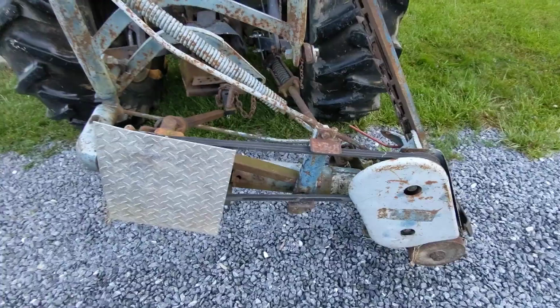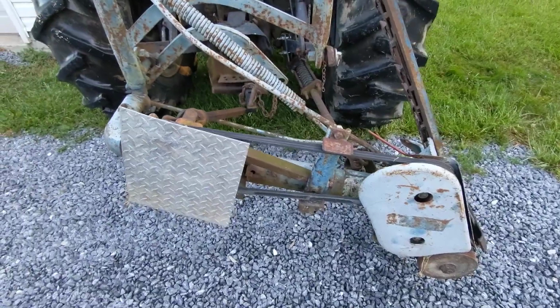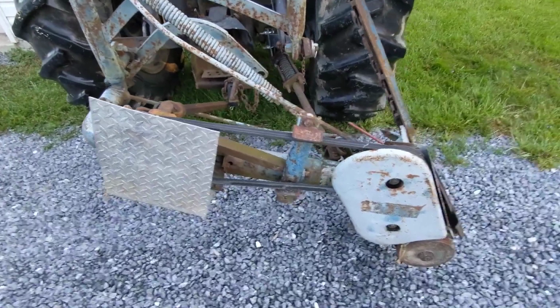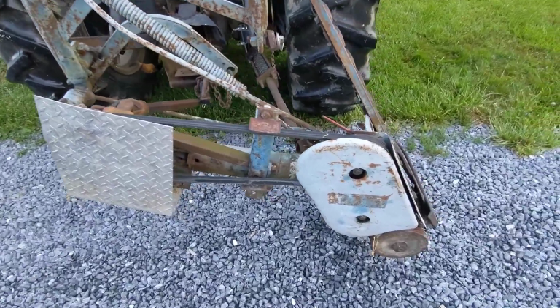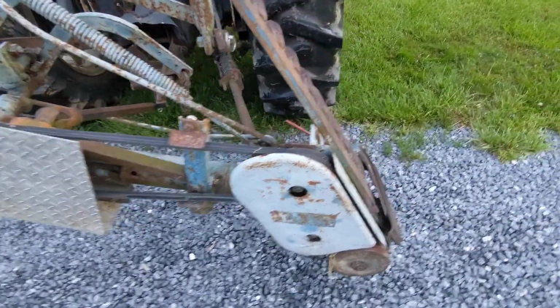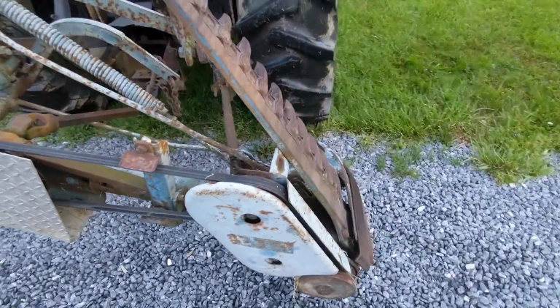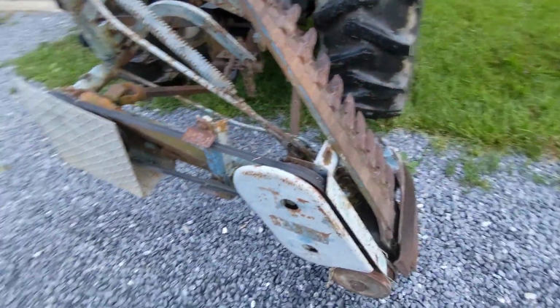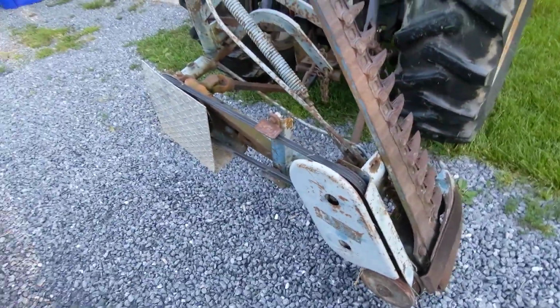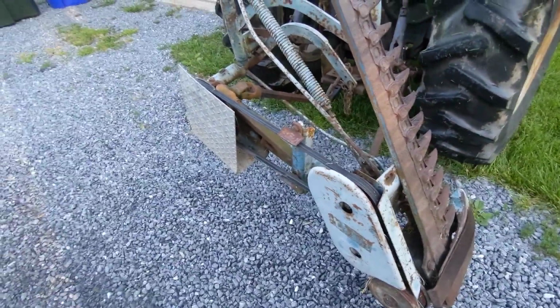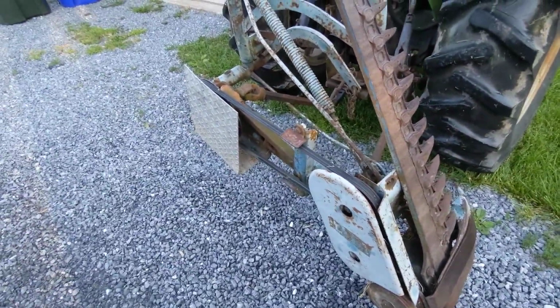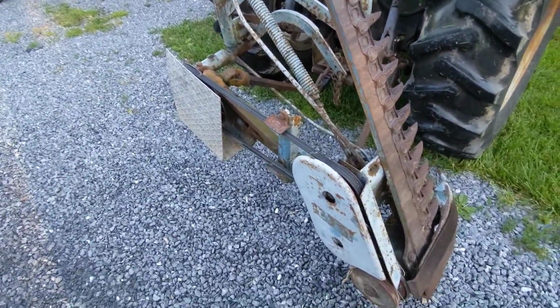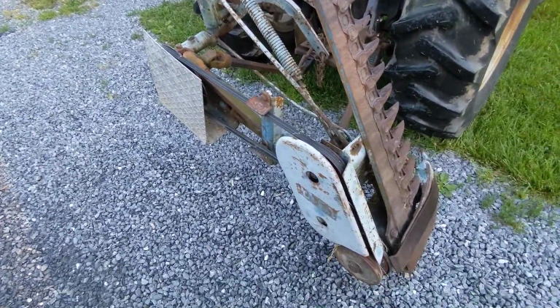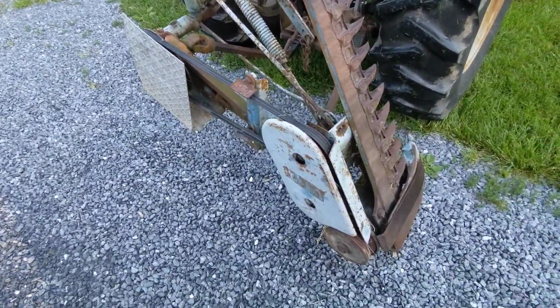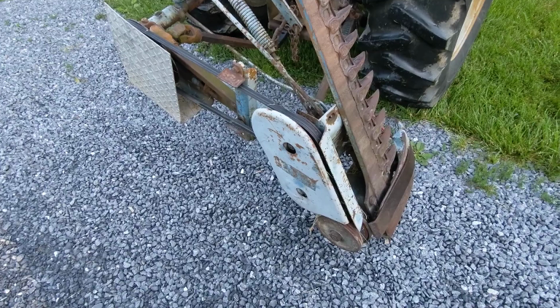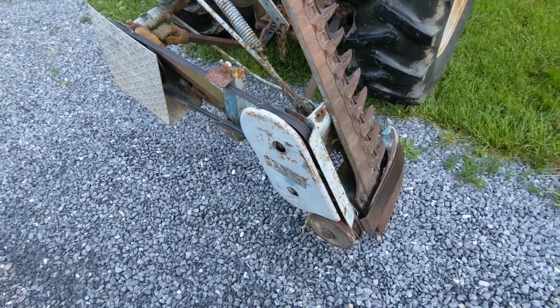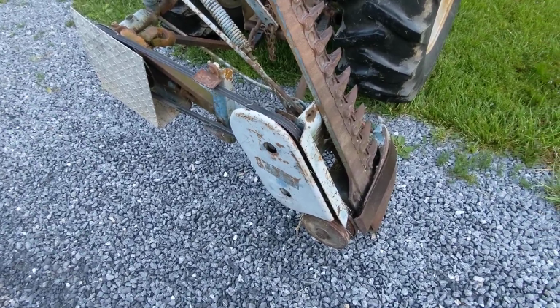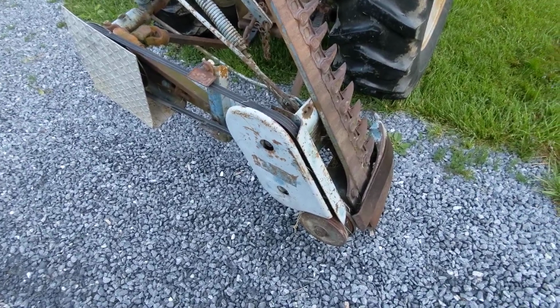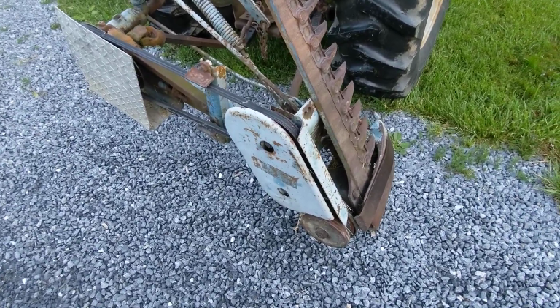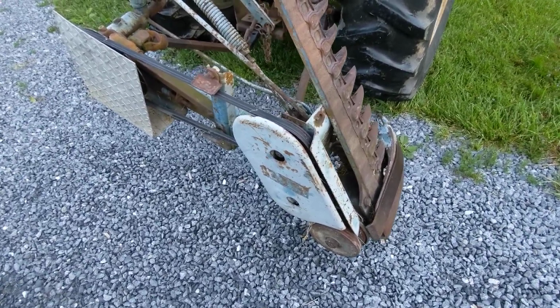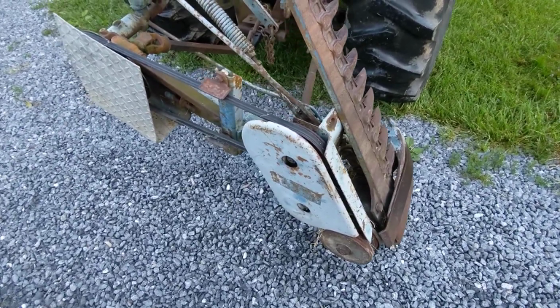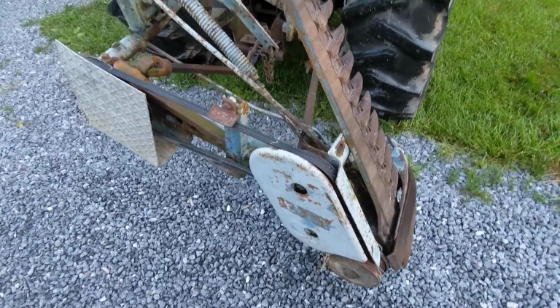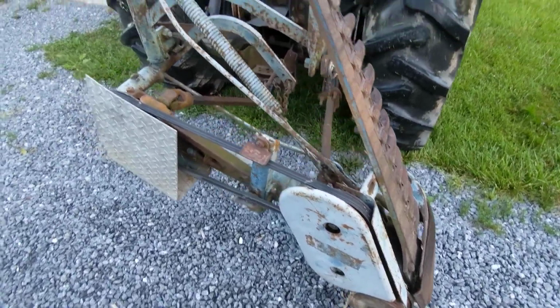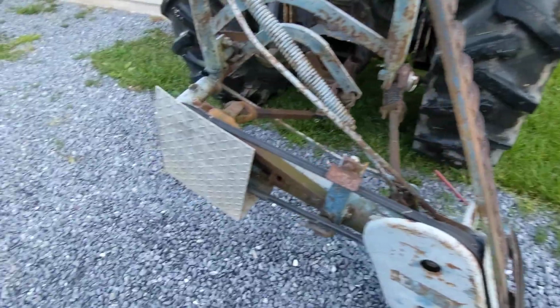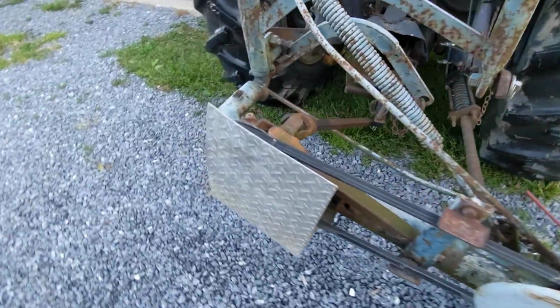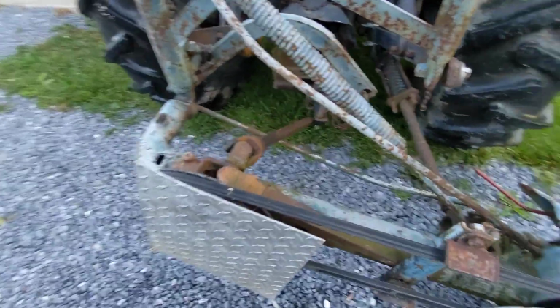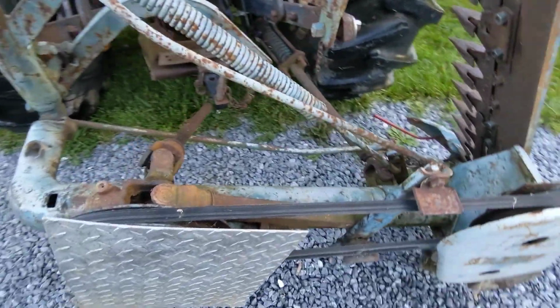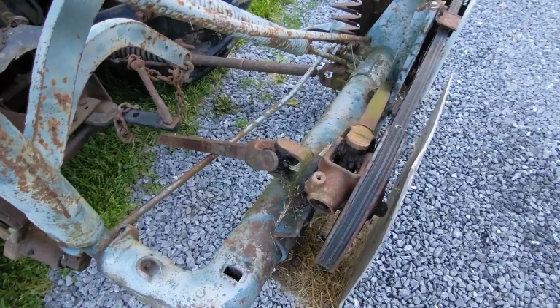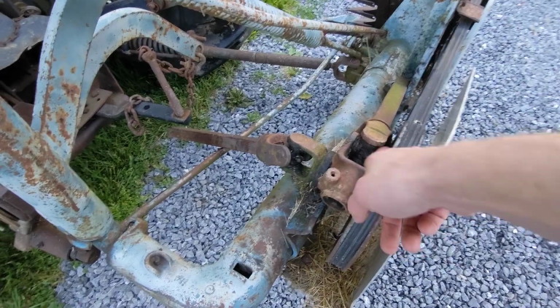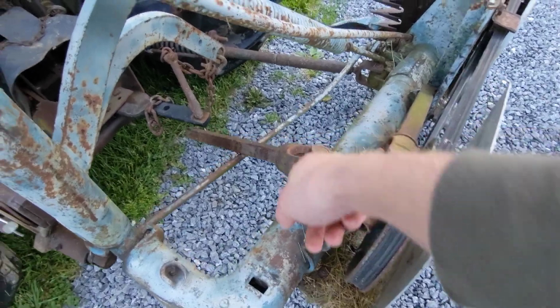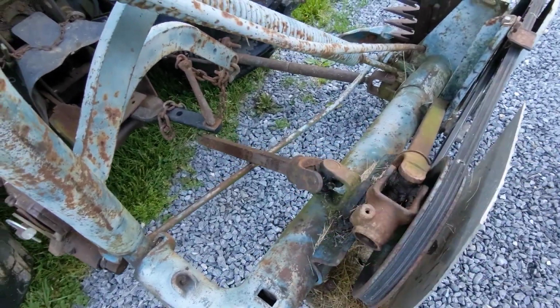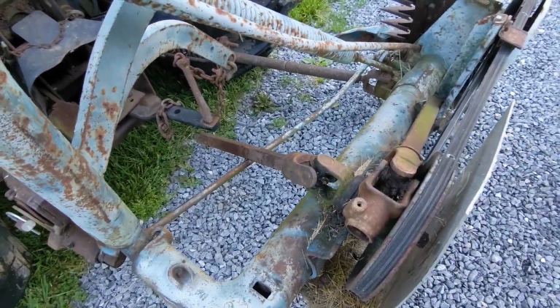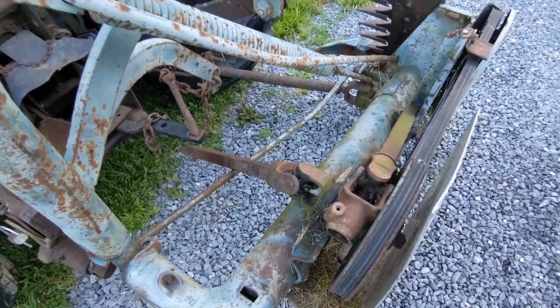In anticipation for mowing some hay in the next few days — it's been sitting since last season — what we're going to do today is show where all the grease points are on the various spots of the mower.